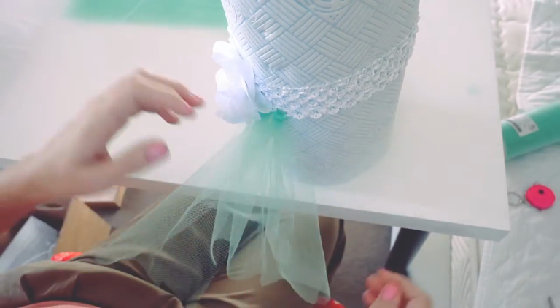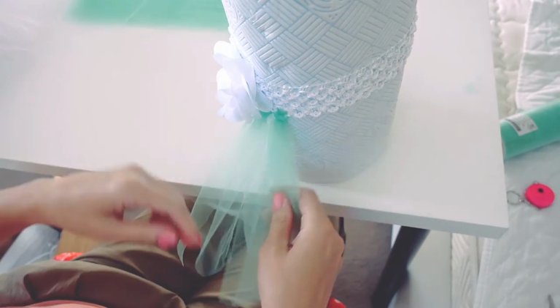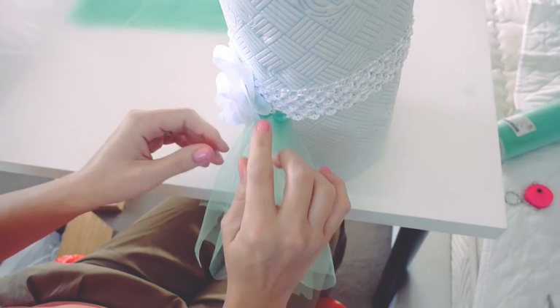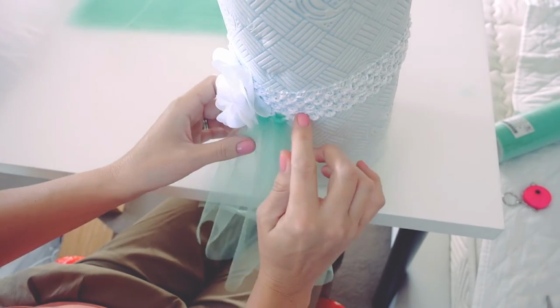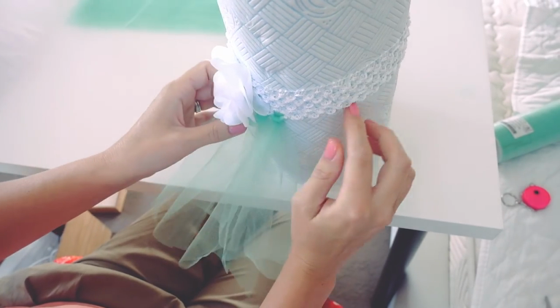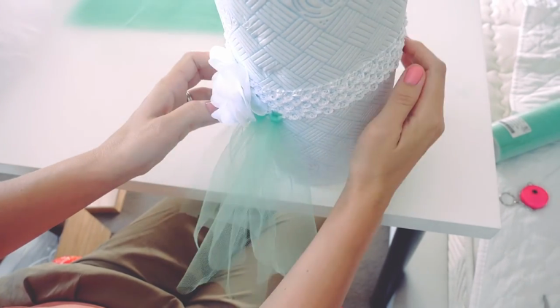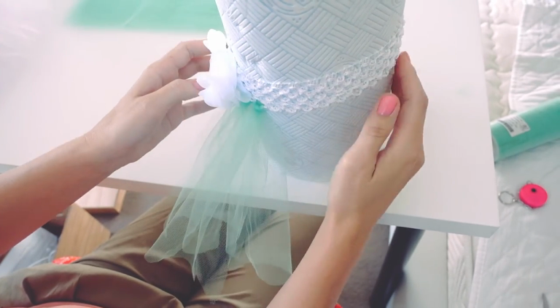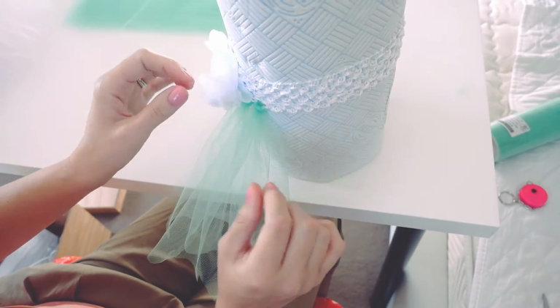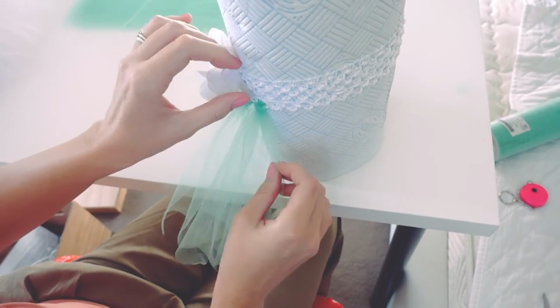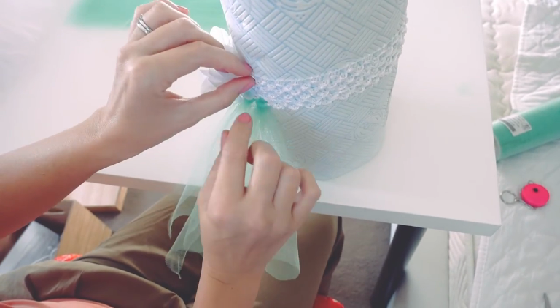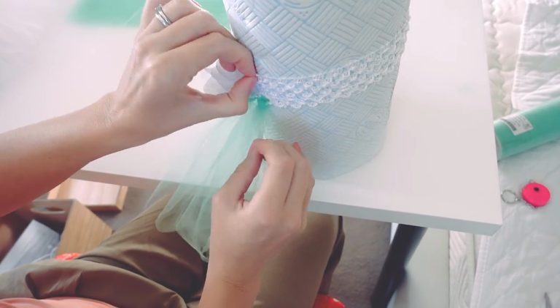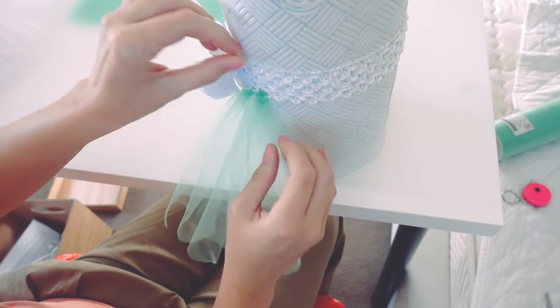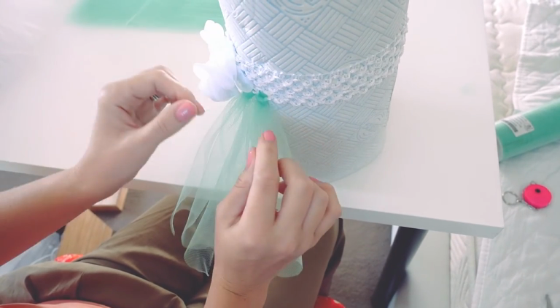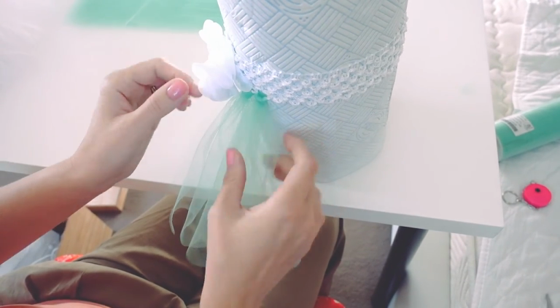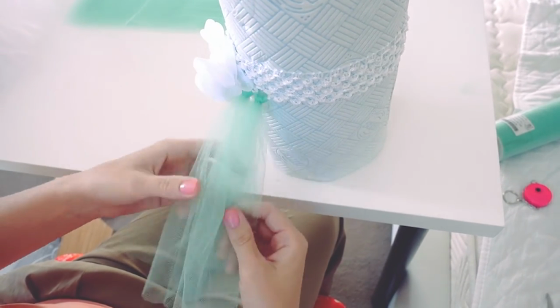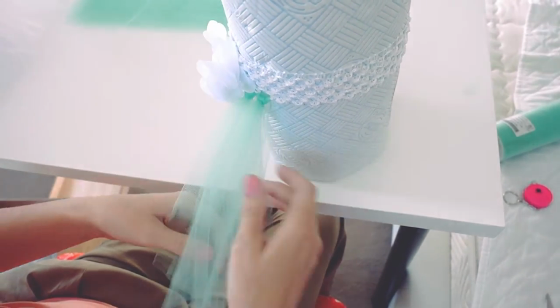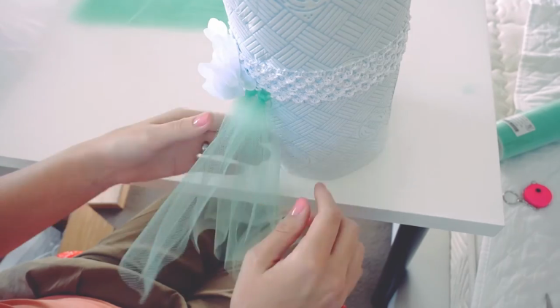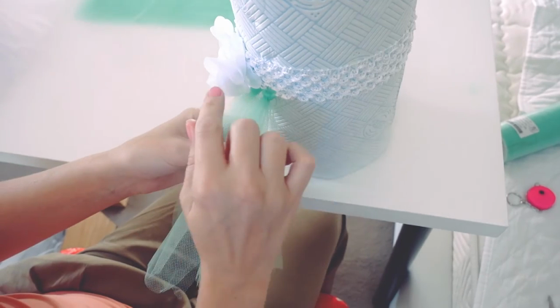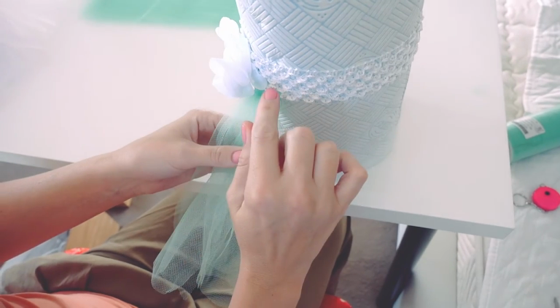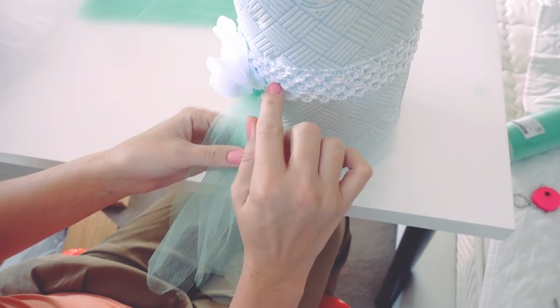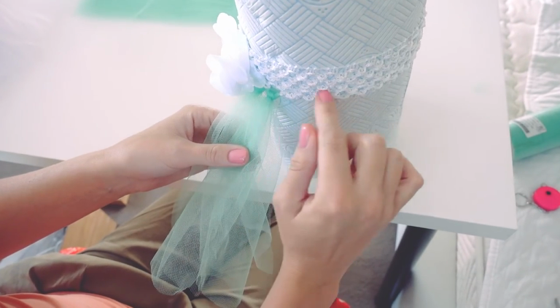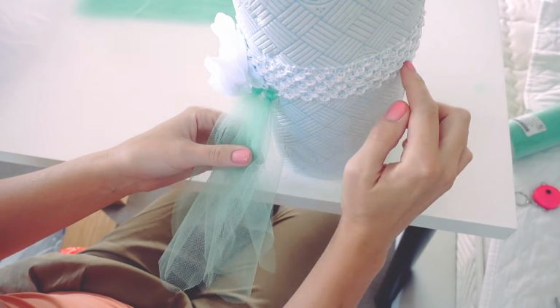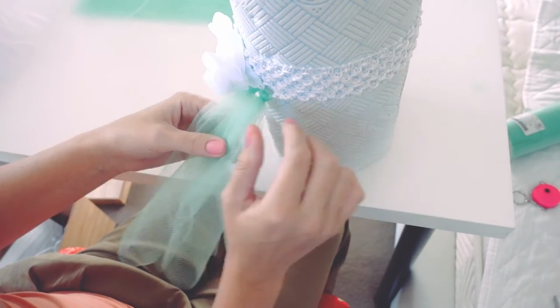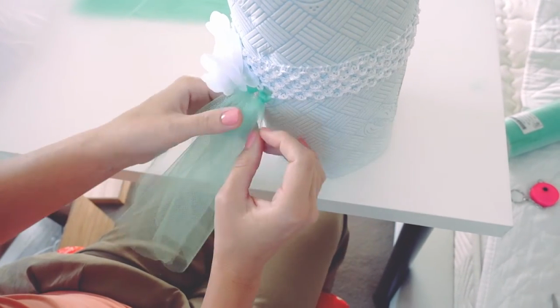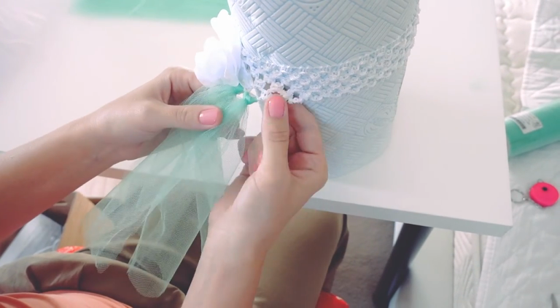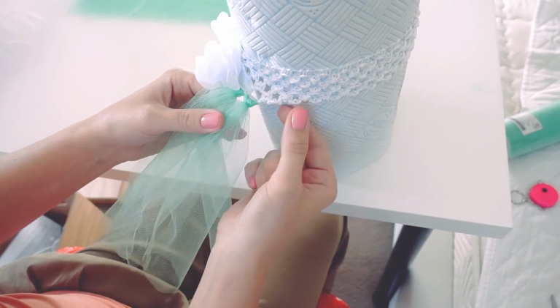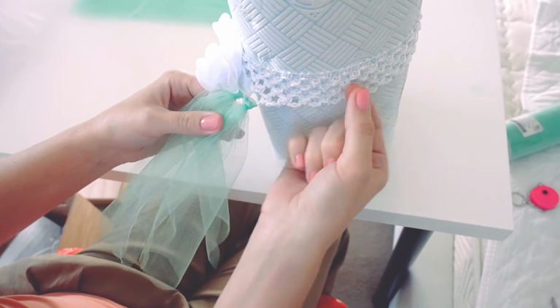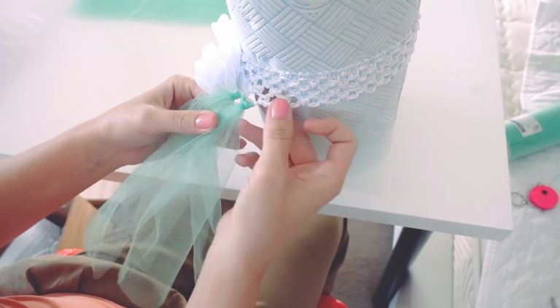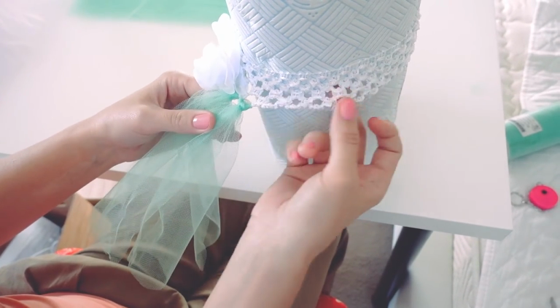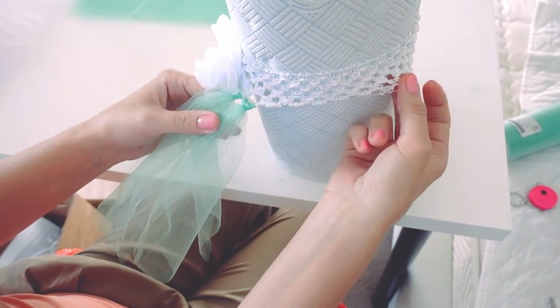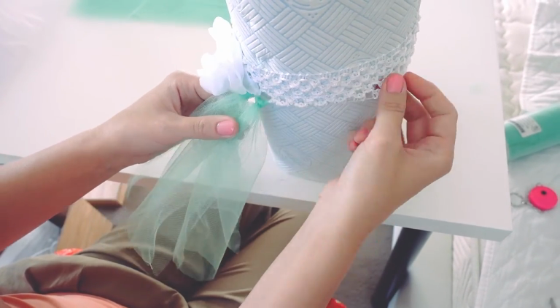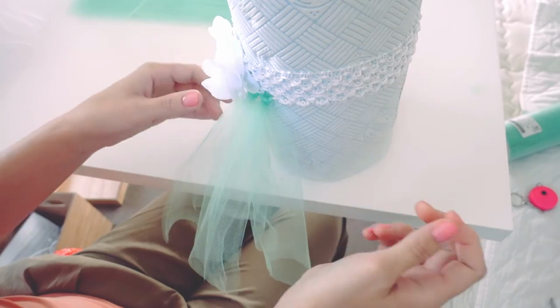And then you carry on along all the way around. If you want to layer it with more, which I do, you just continue along the next line of holes in the band.